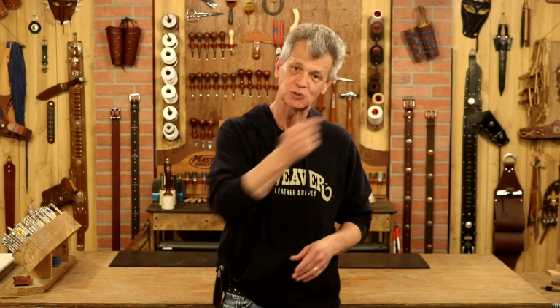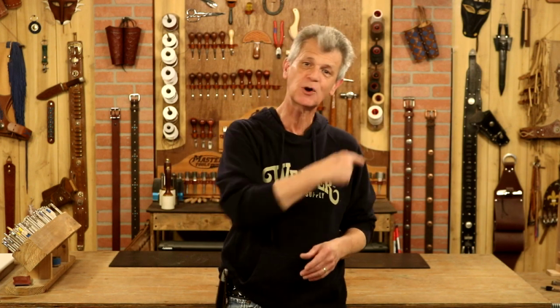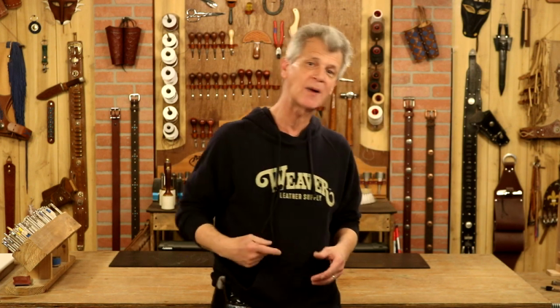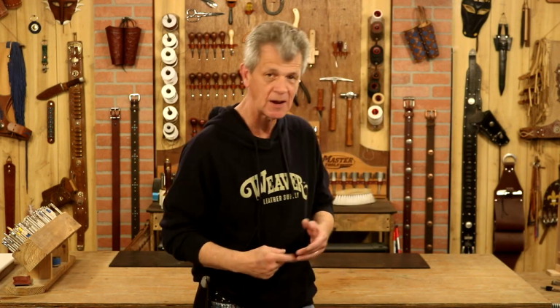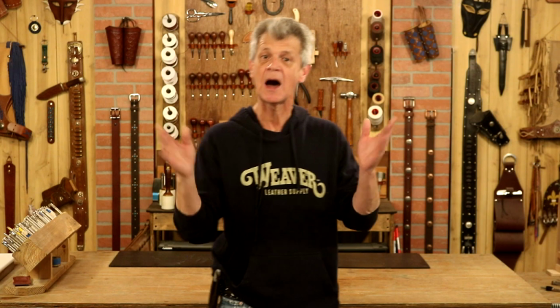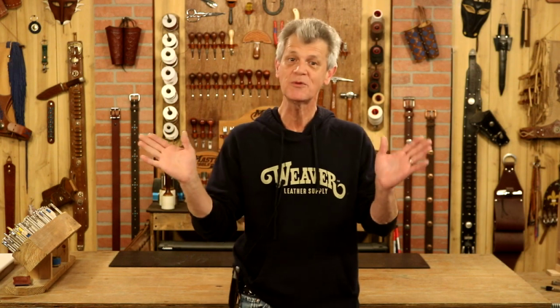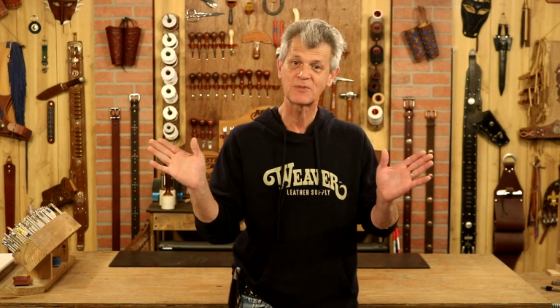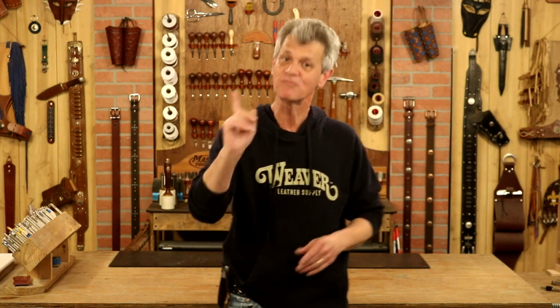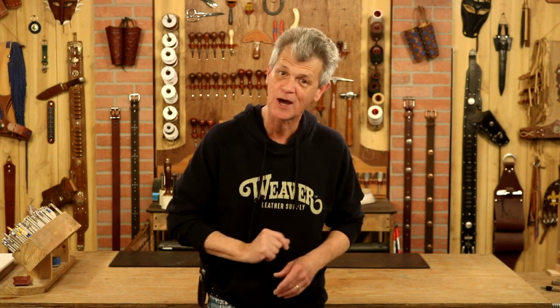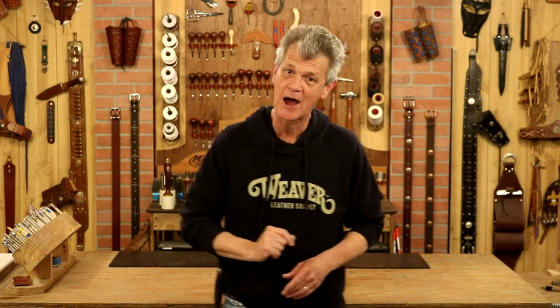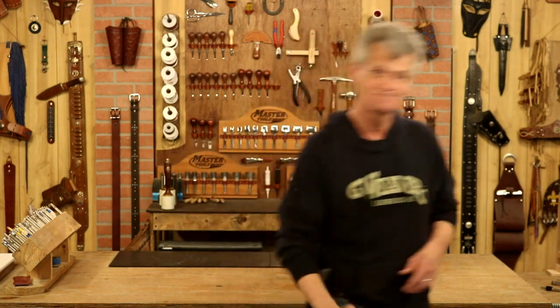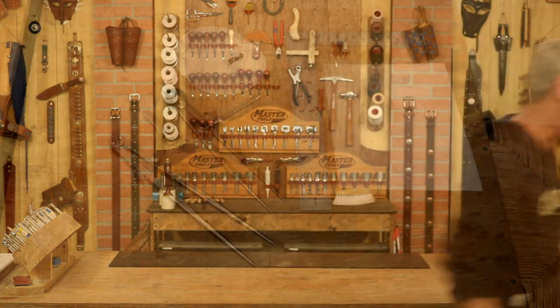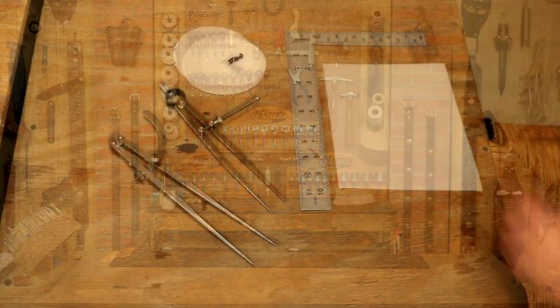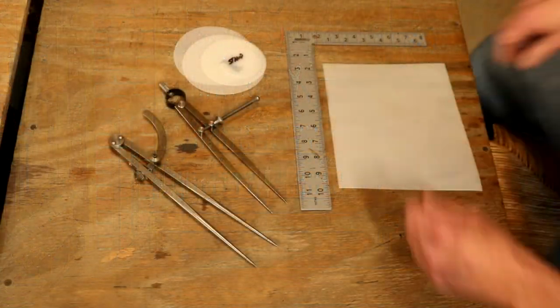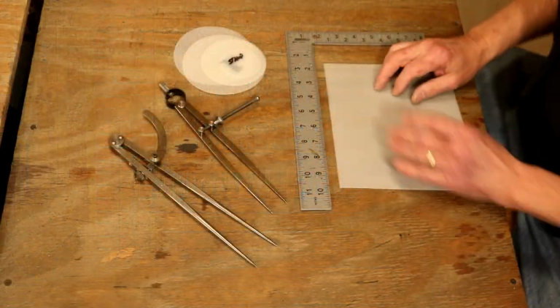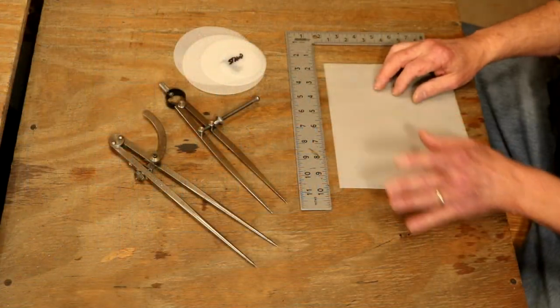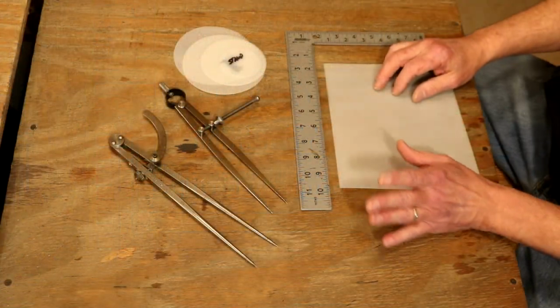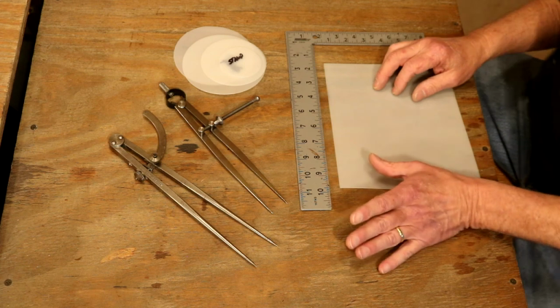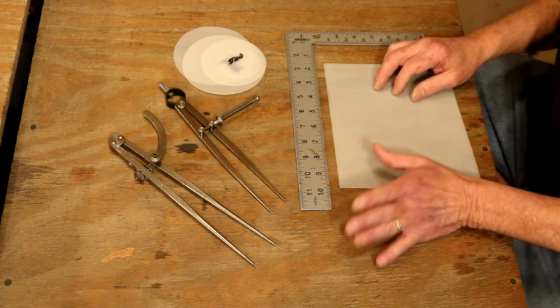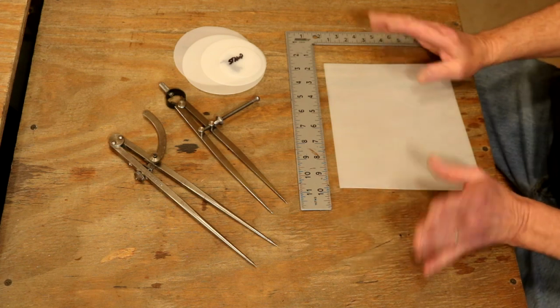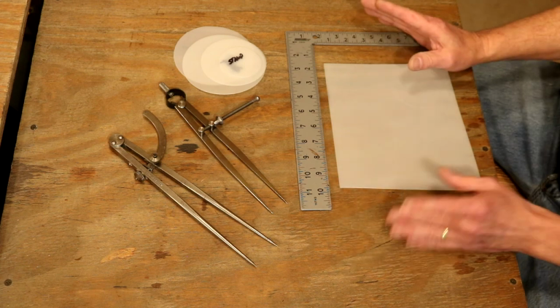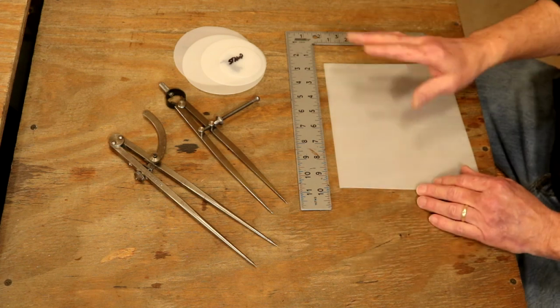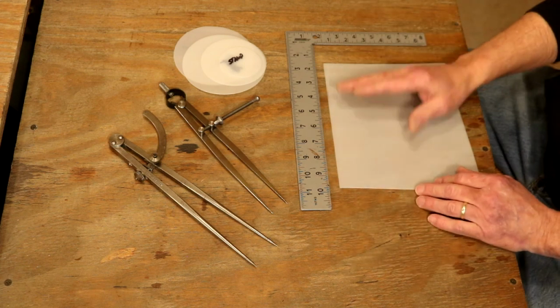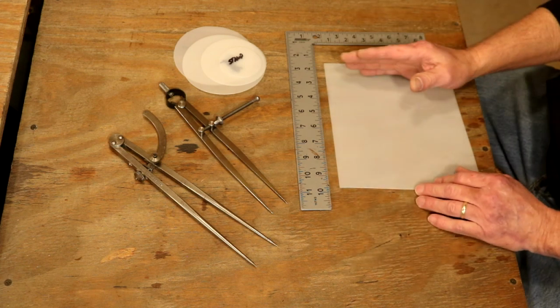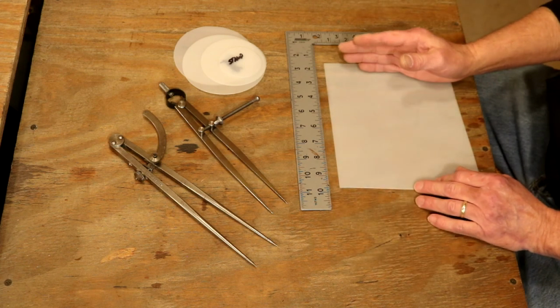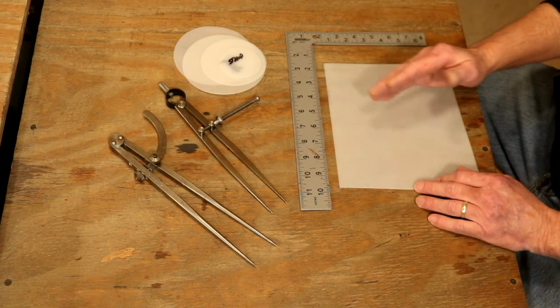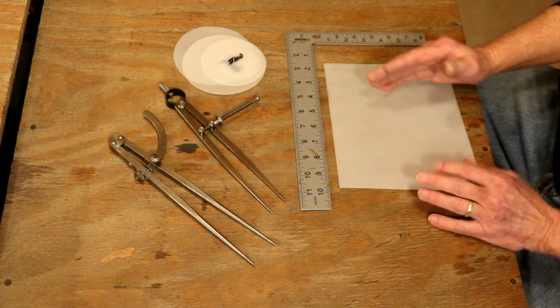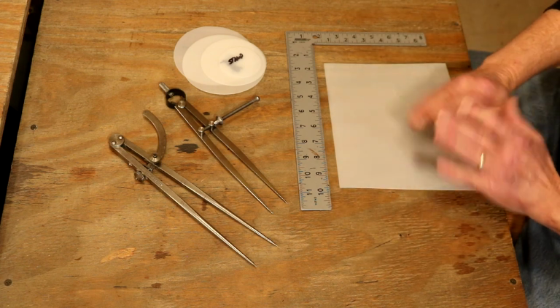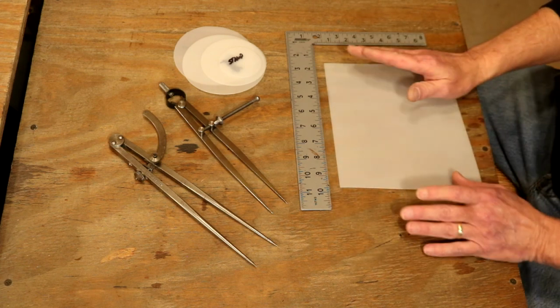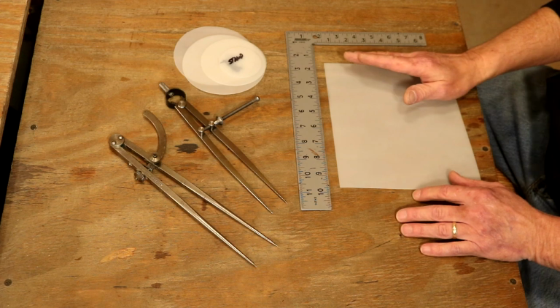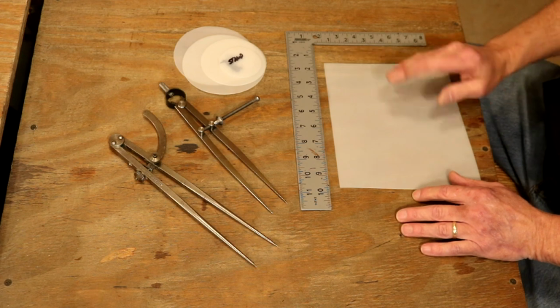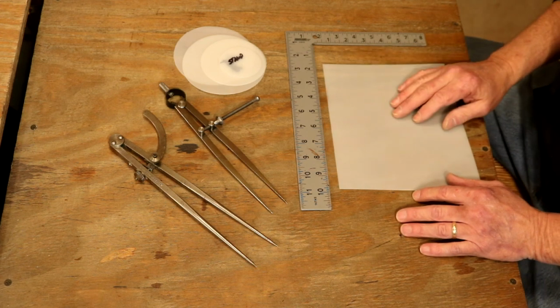So let's start on our pattern table. One of the places in my shop where a wing divider is the biggest help: circles, ovals, and oblongs — absolutely these can always be an issue.